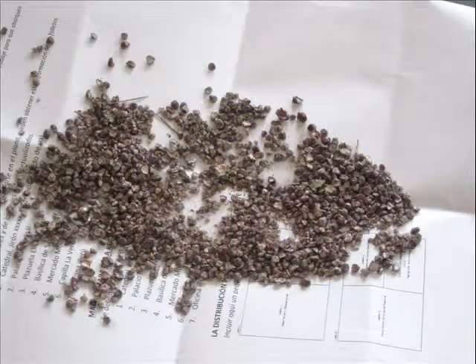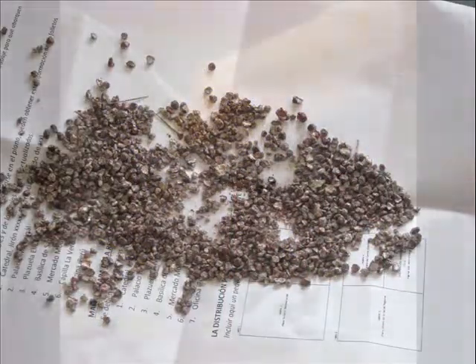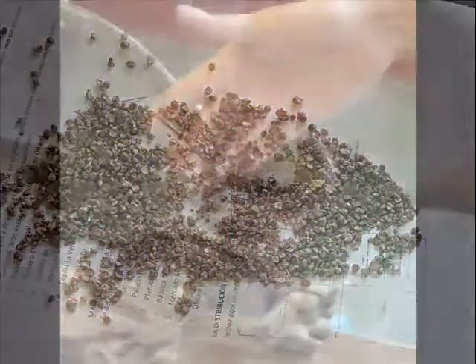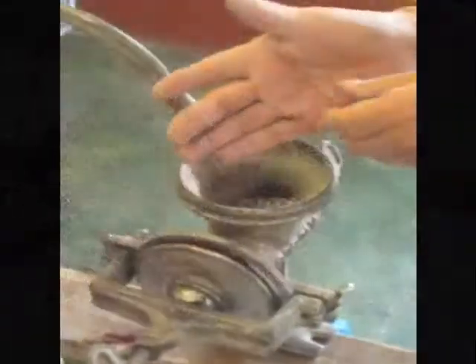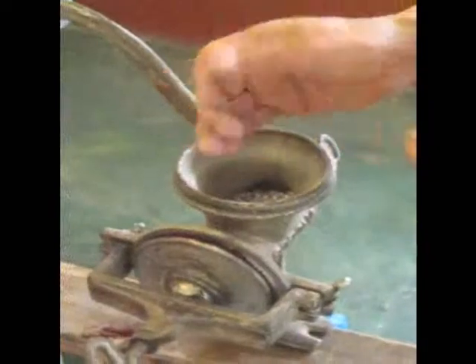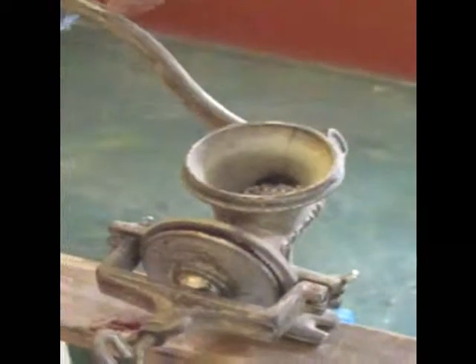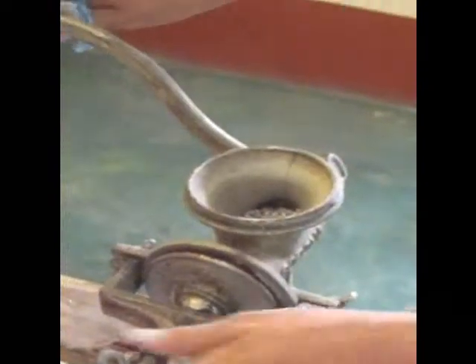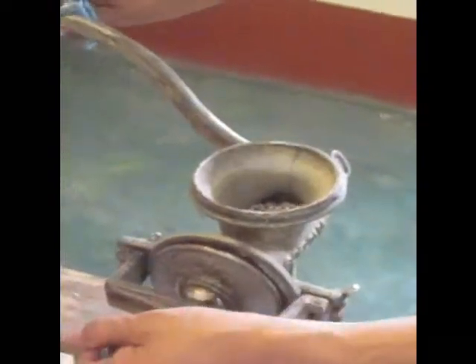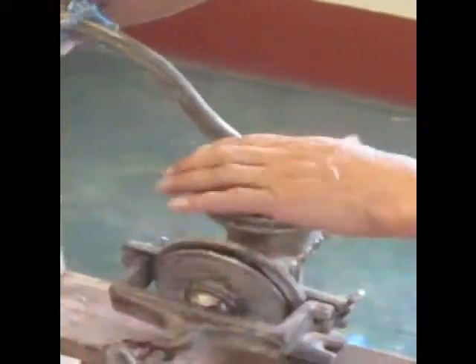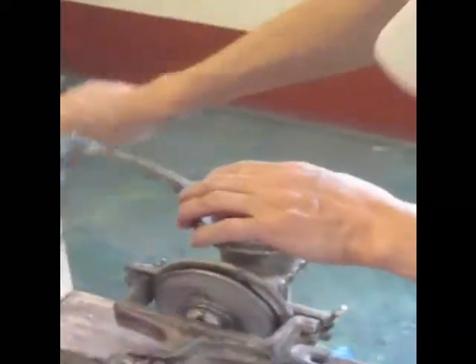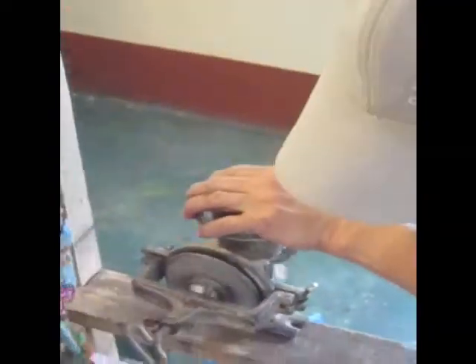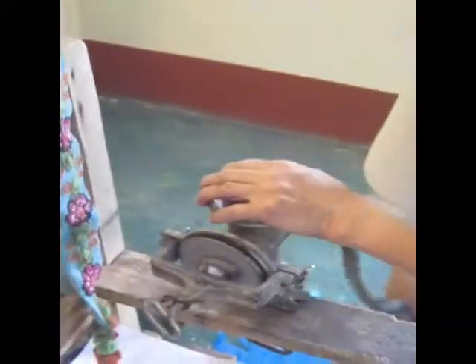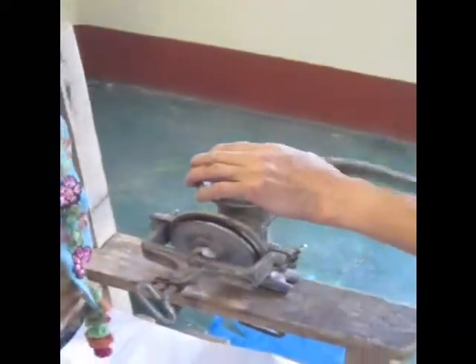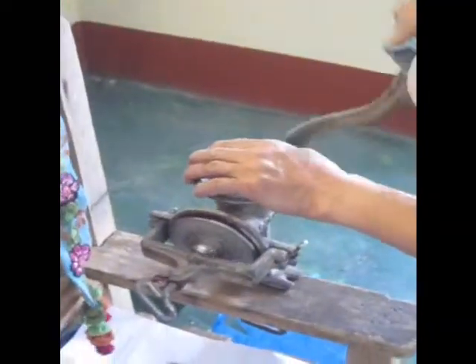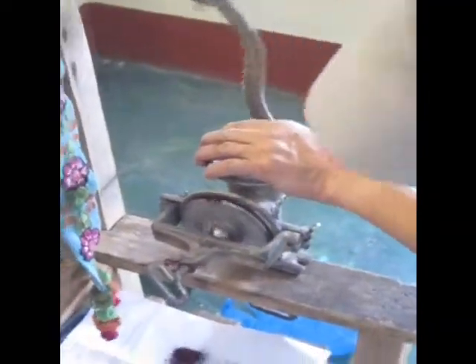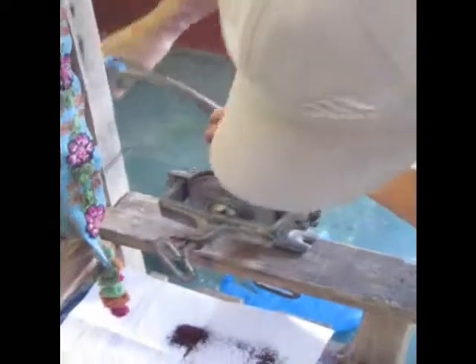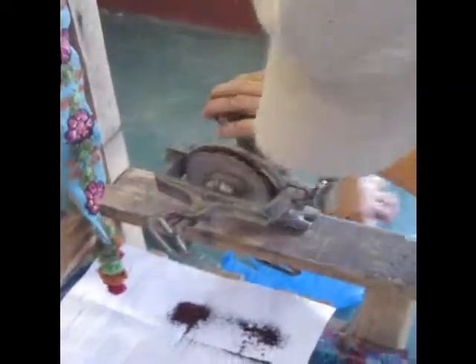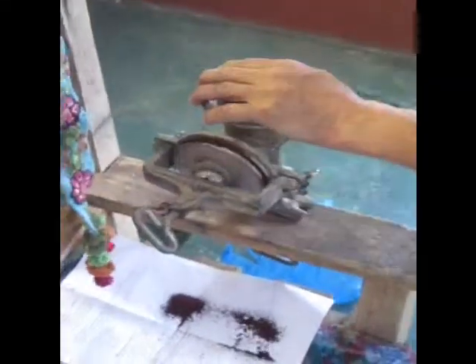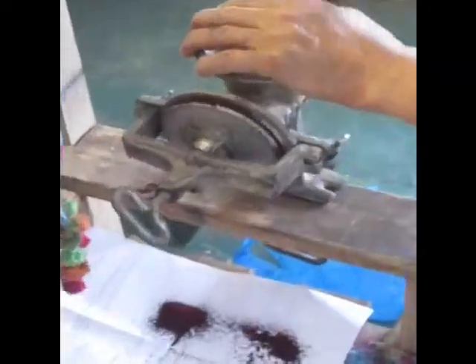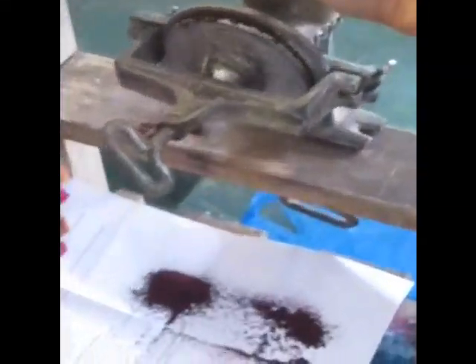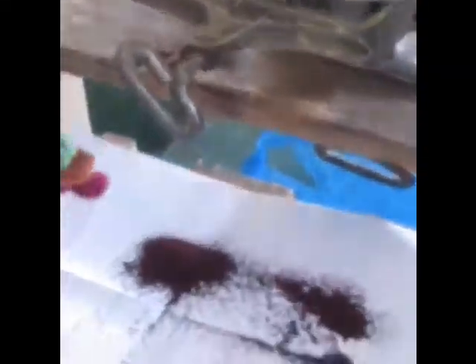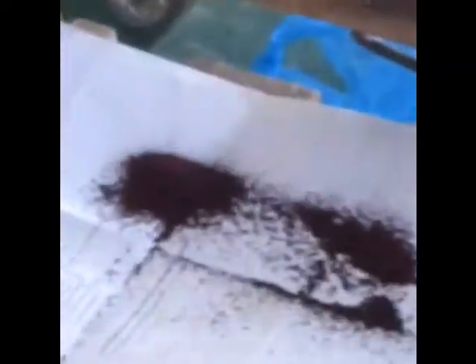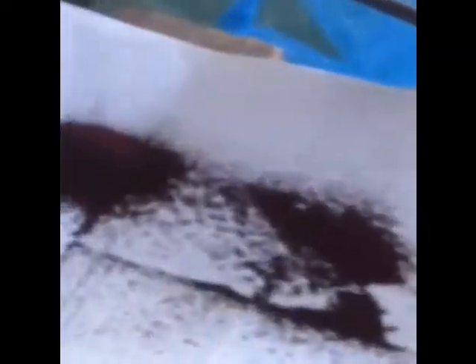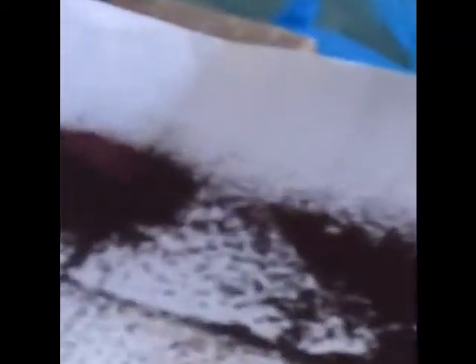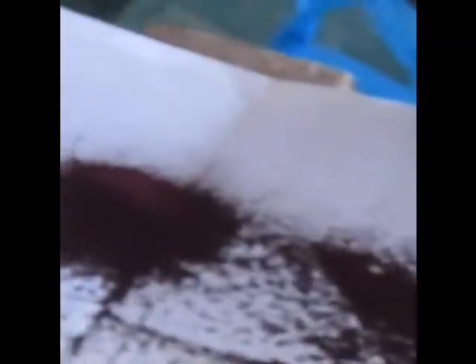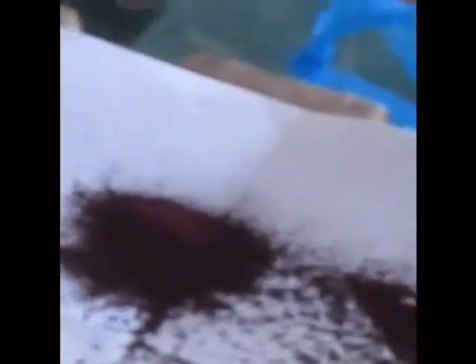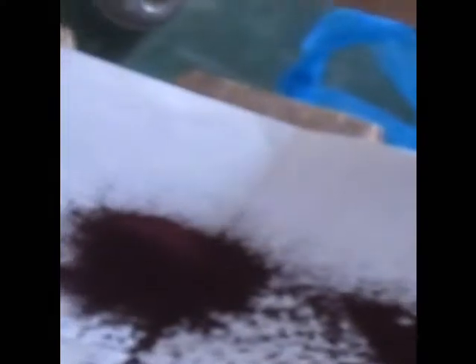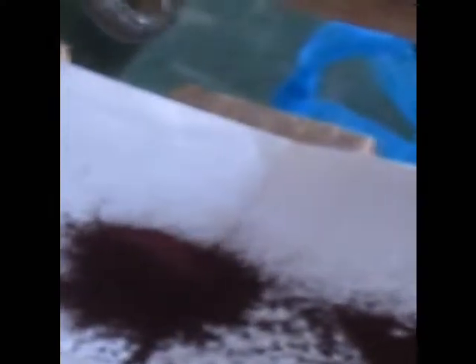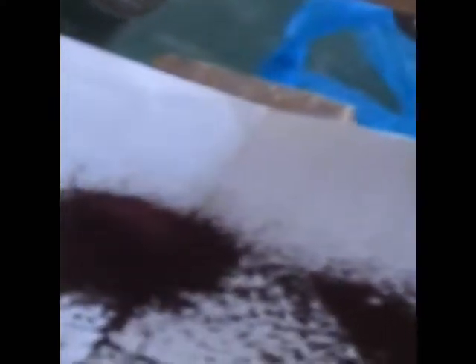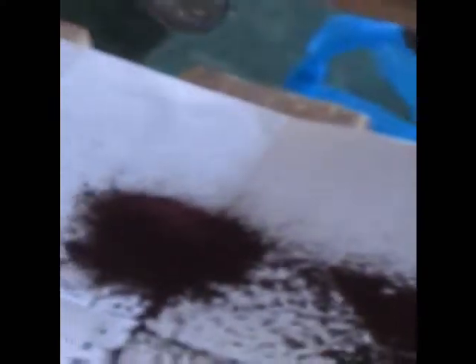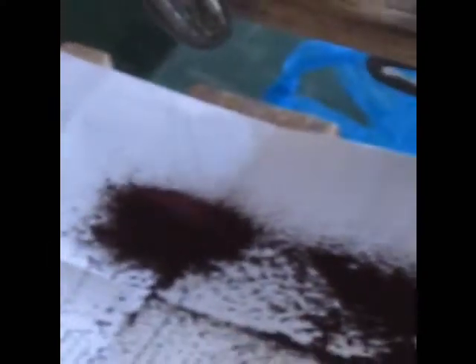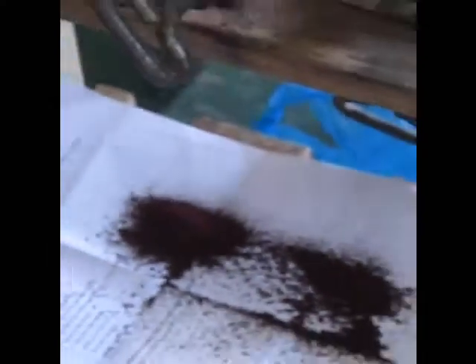This is the dried cochineal, and he will first grind it so it can be added to the dye bath. You can see it's coming out as a very fine powder.